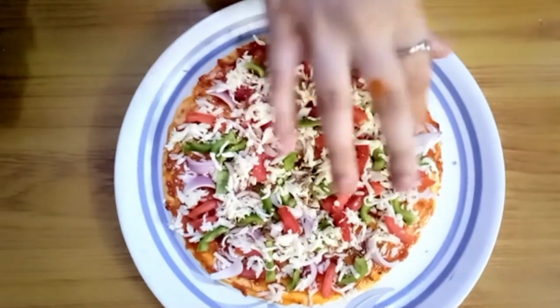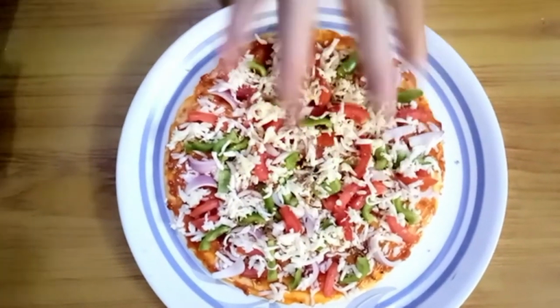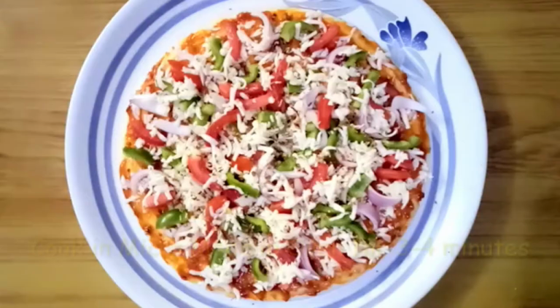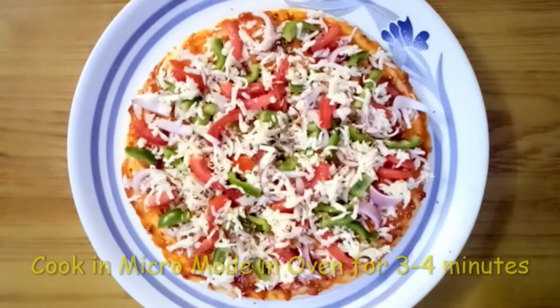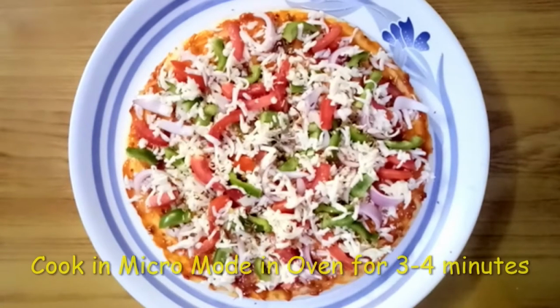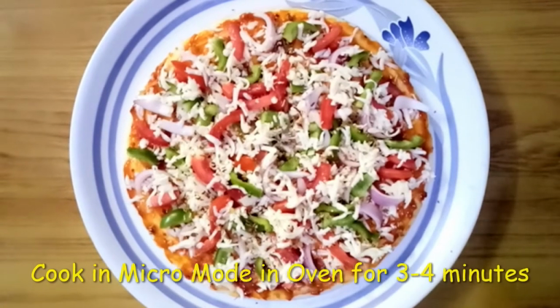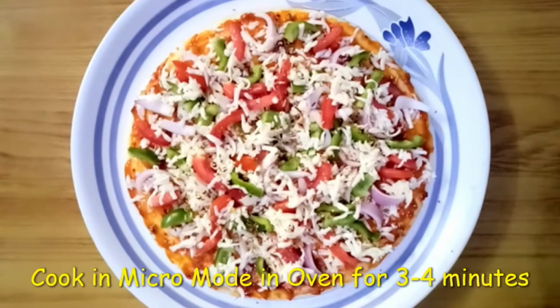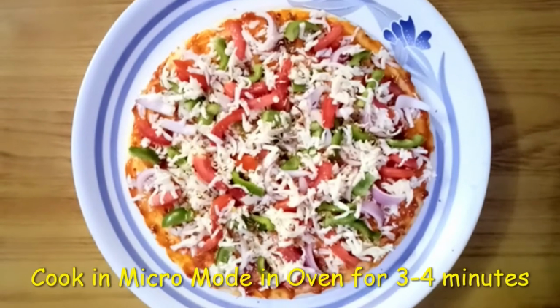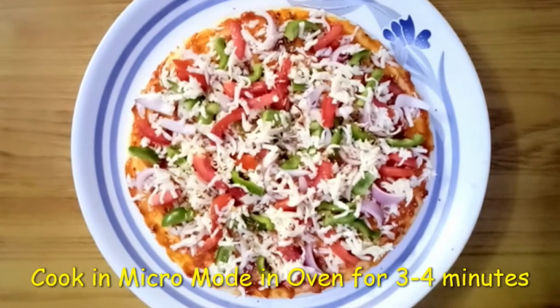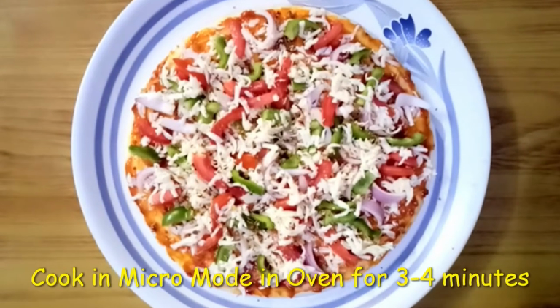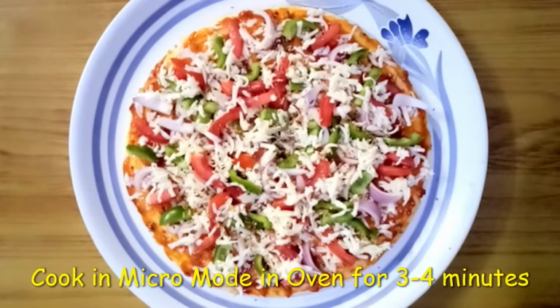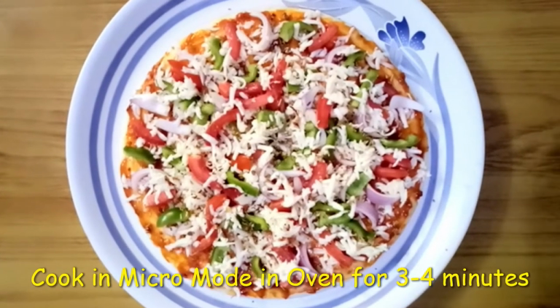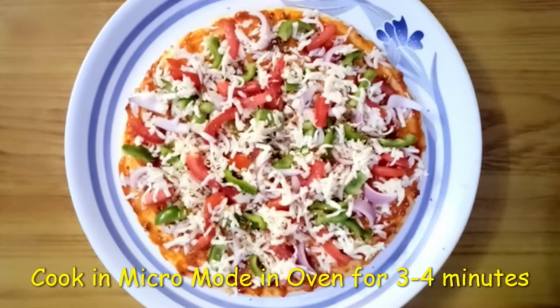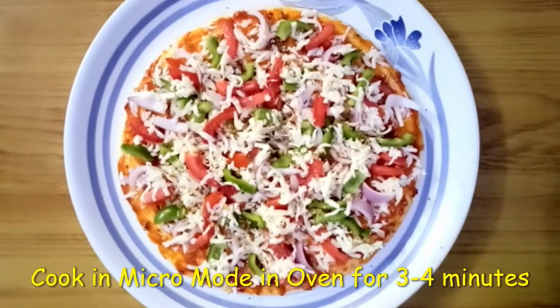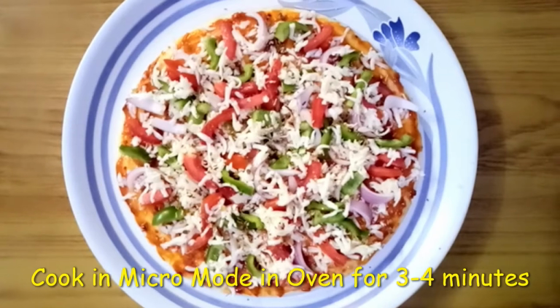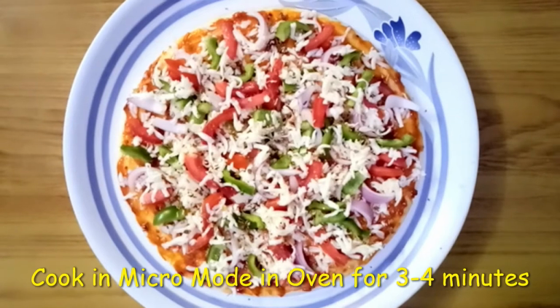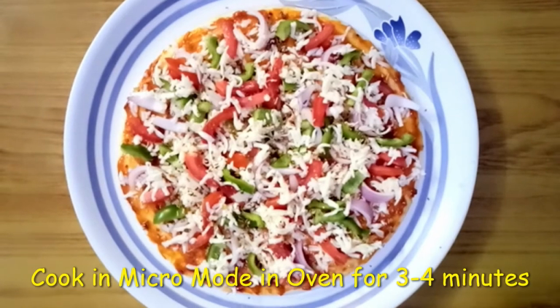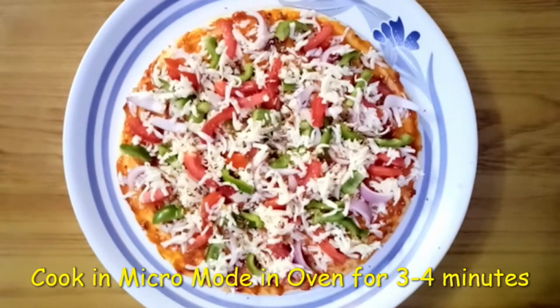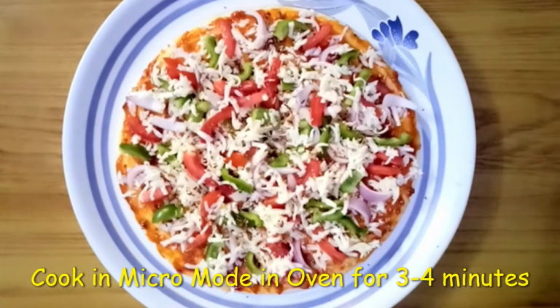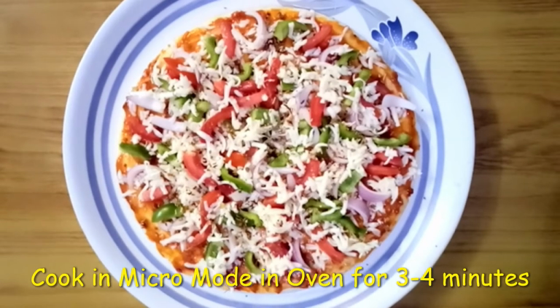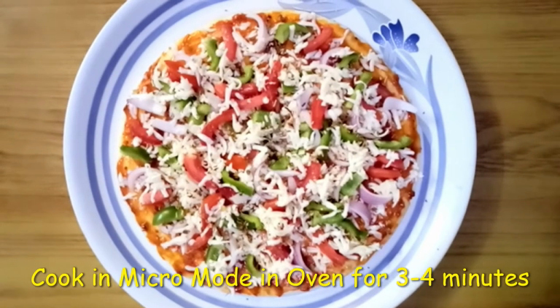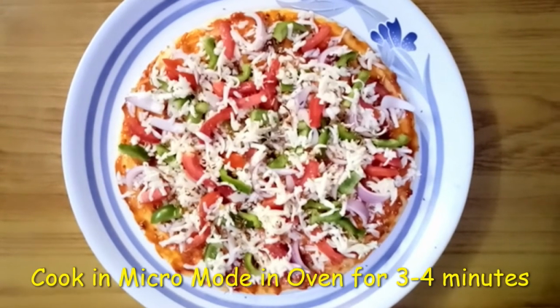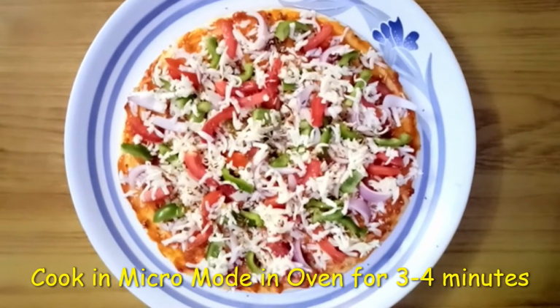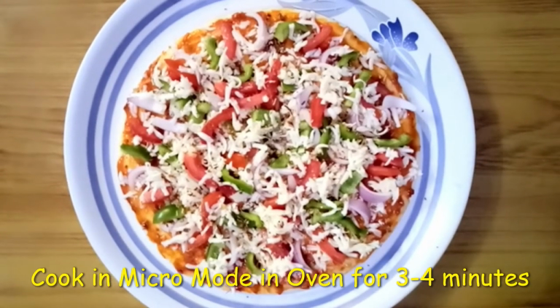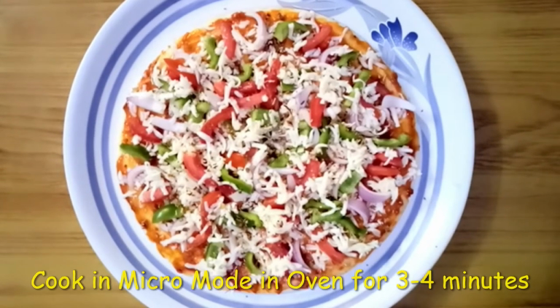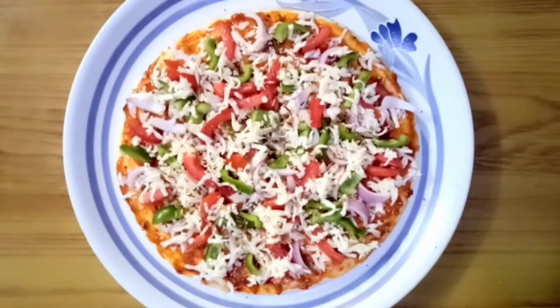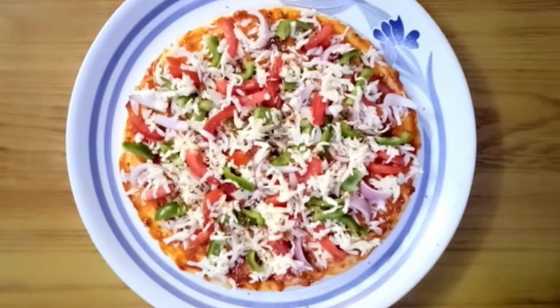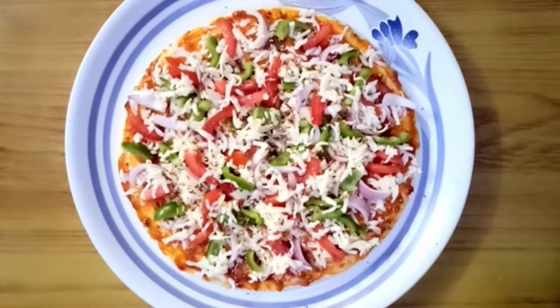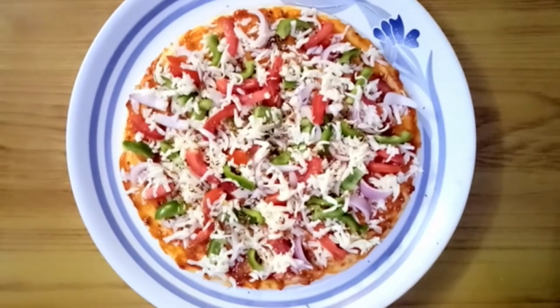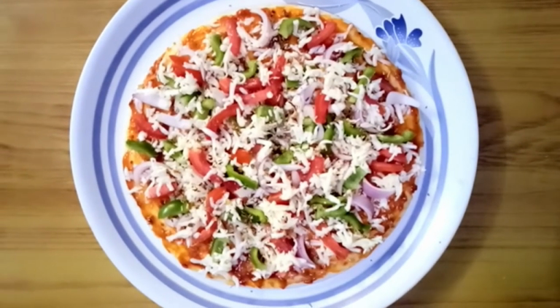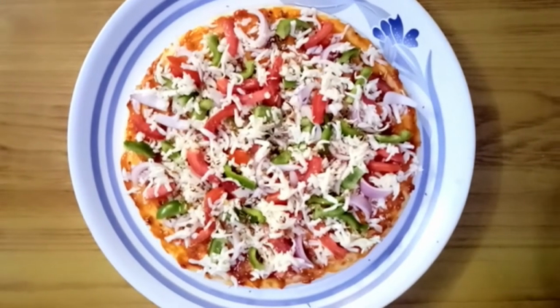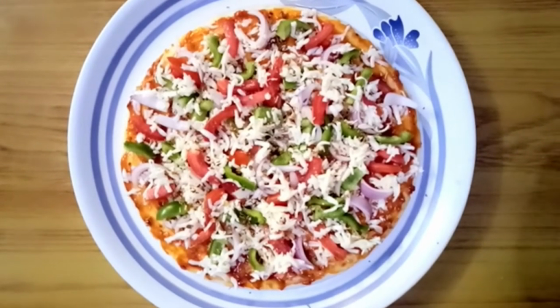Now we will cook it in micro mode for 3 to 4 minutes, and then we will see how the pizza turns out. It will be a lot of fun!